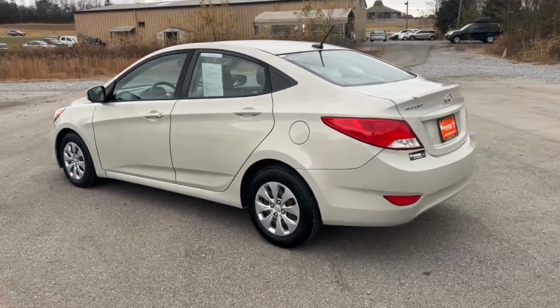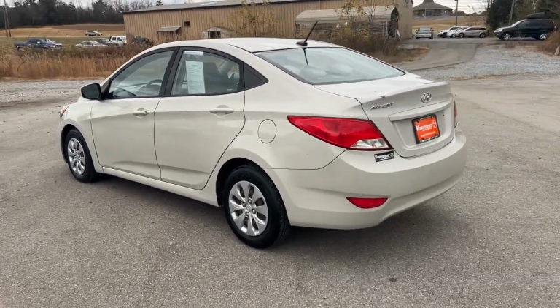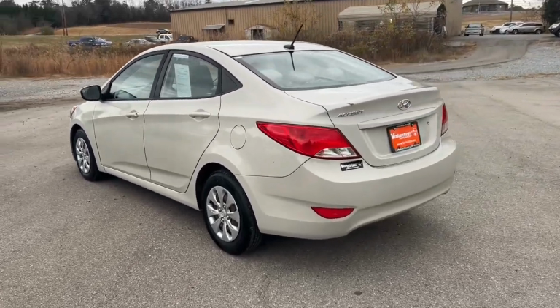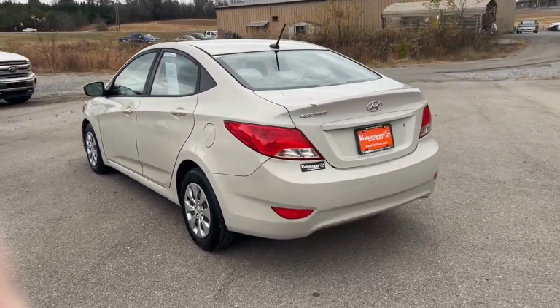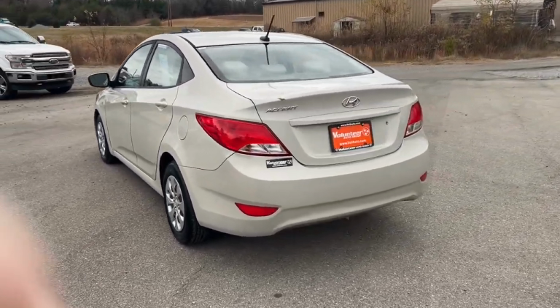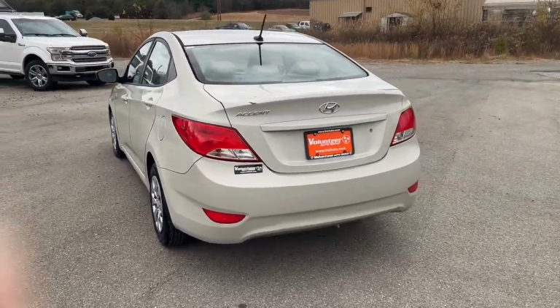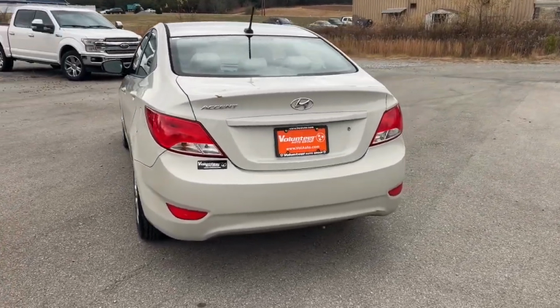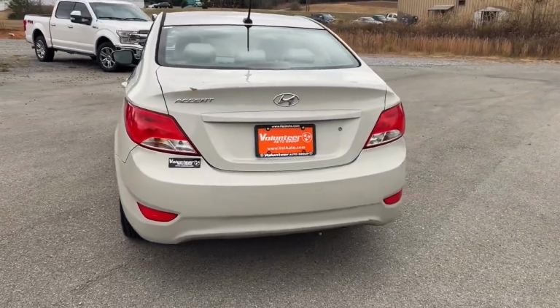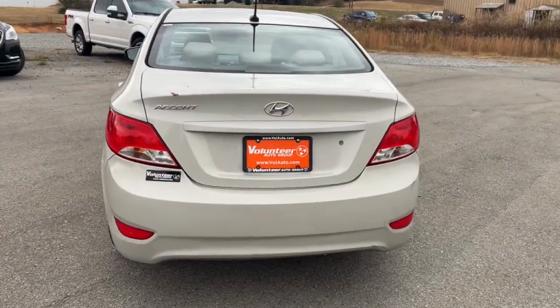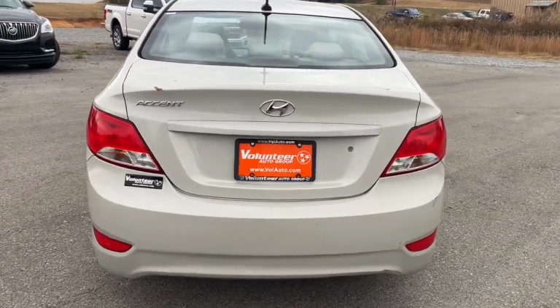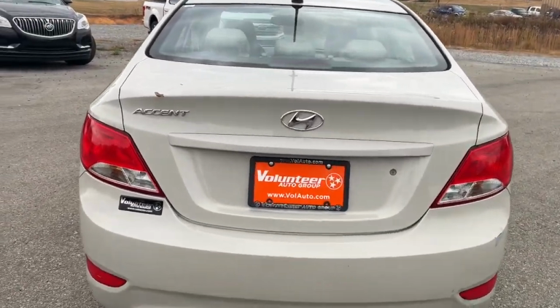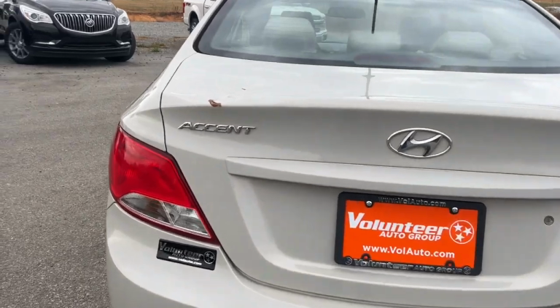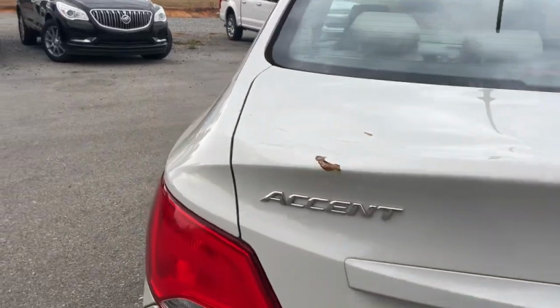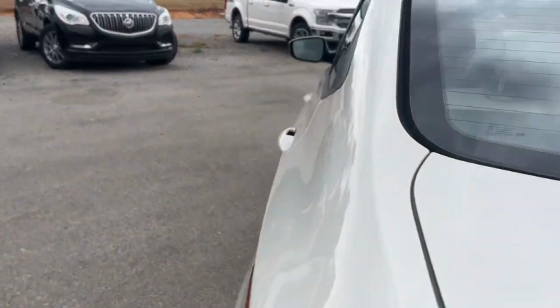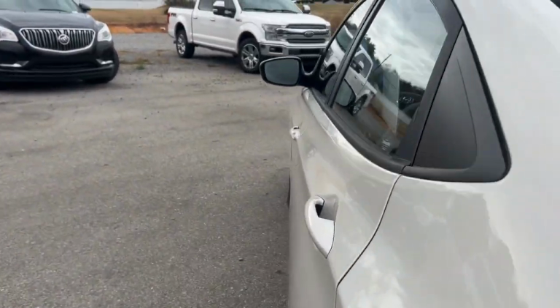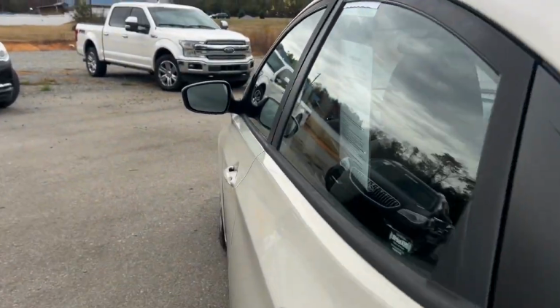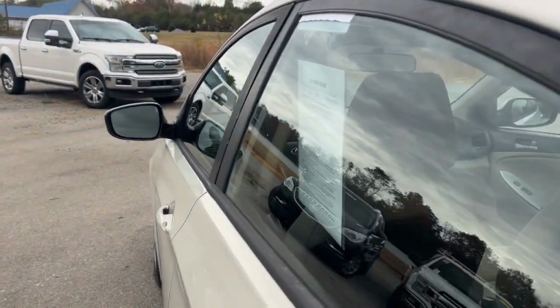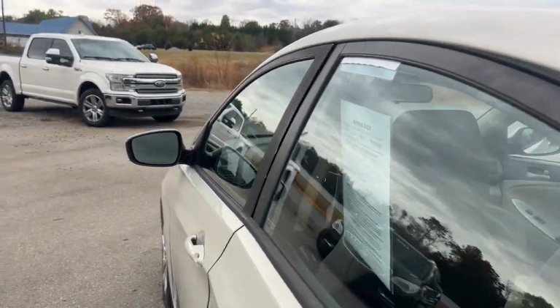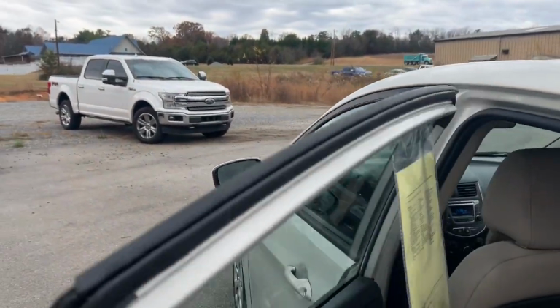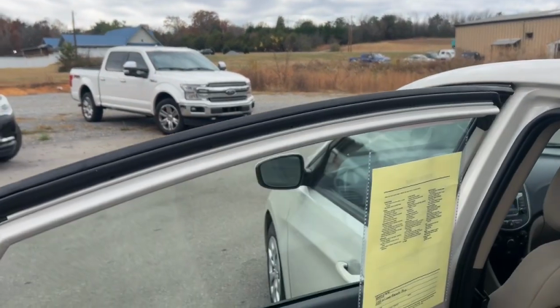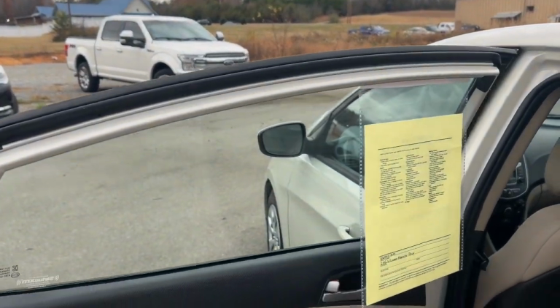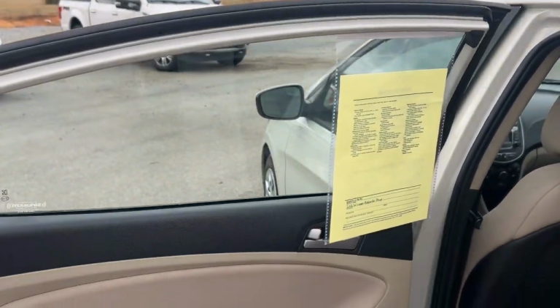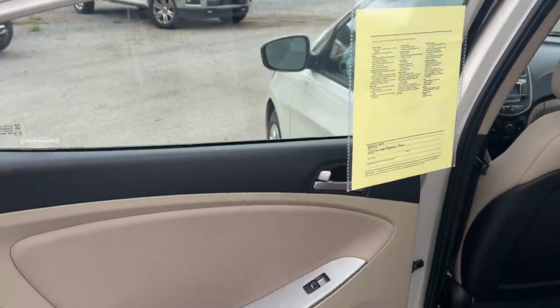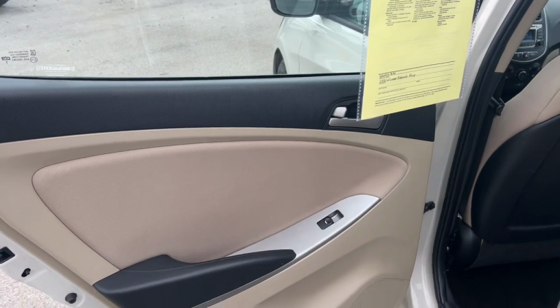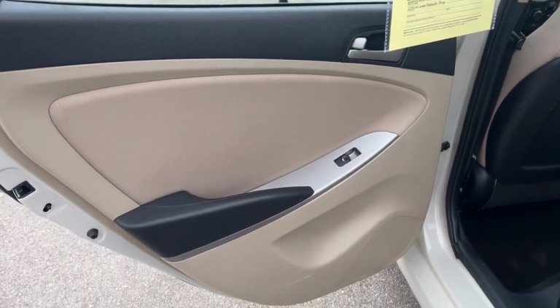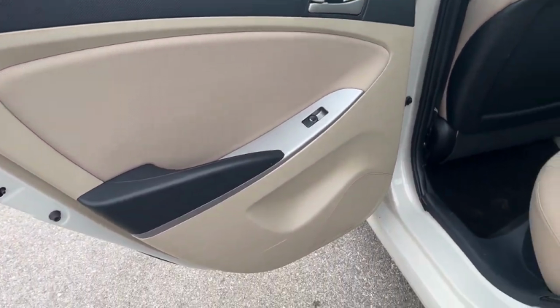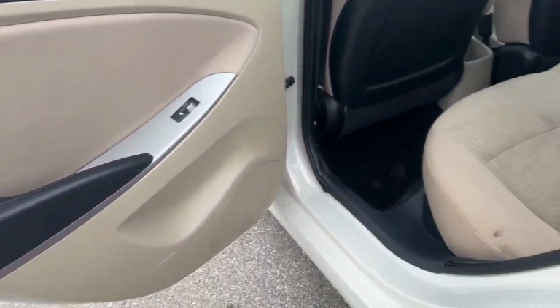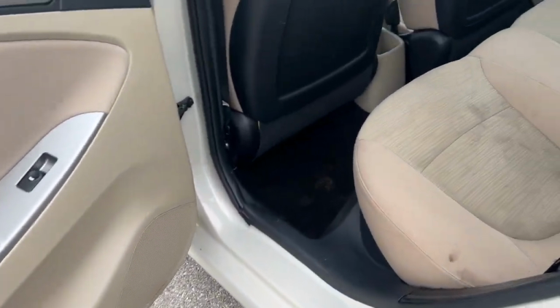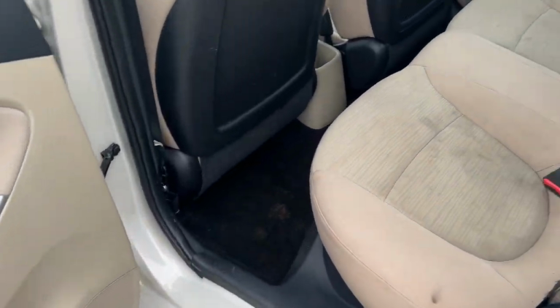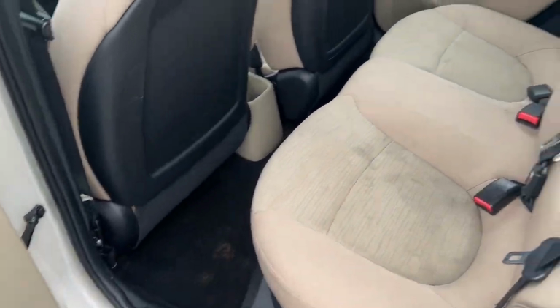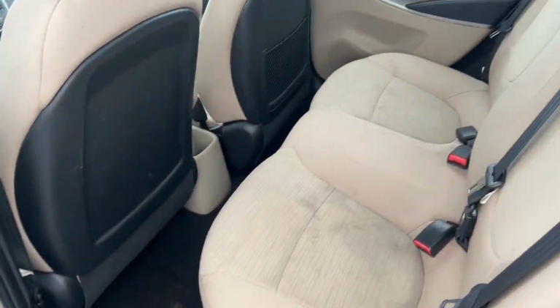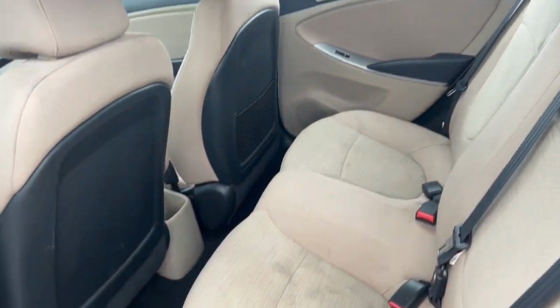Here's an affordable way to get the features you need and the quality you want. Presenting the Hyundai Accent, the compact sedan that gives you a spacious cabin, touchscreen infotainment, advanced safety tech, and a comfortable, lively ride. These are just some of the great options this vehicle comes with.